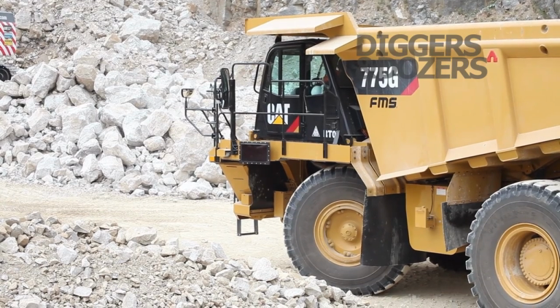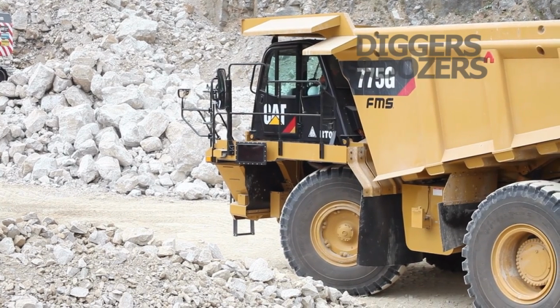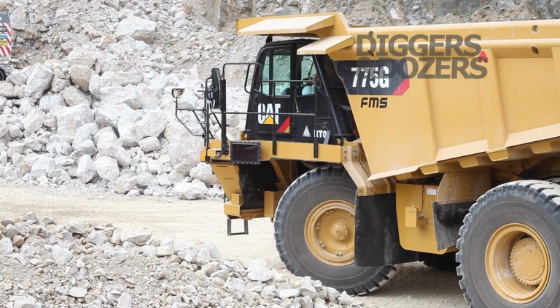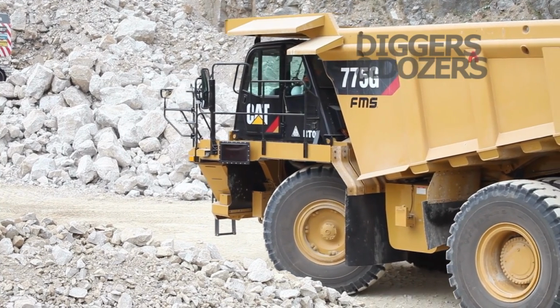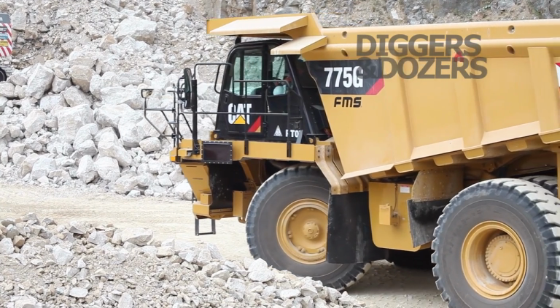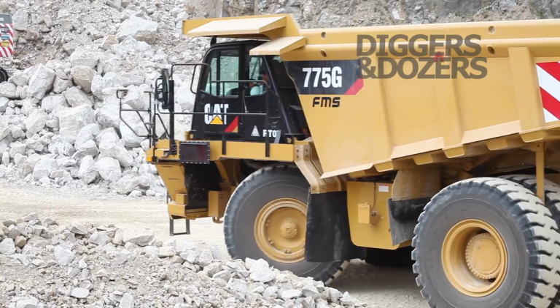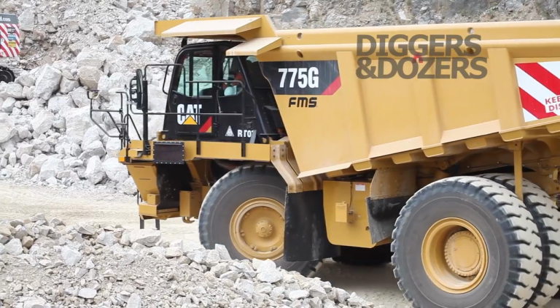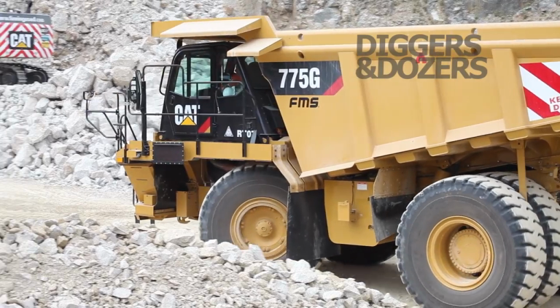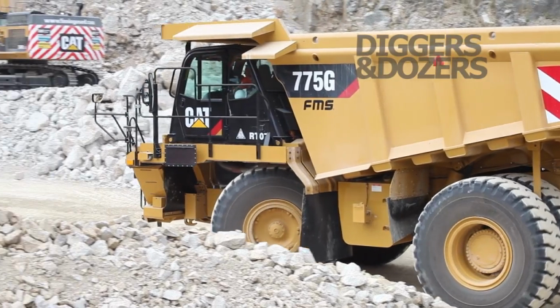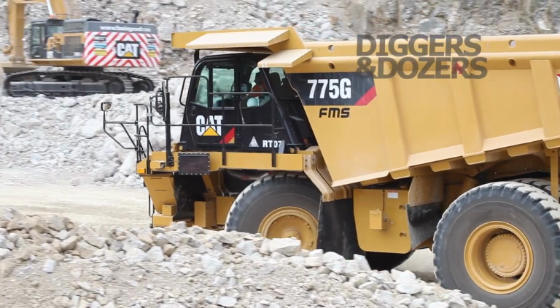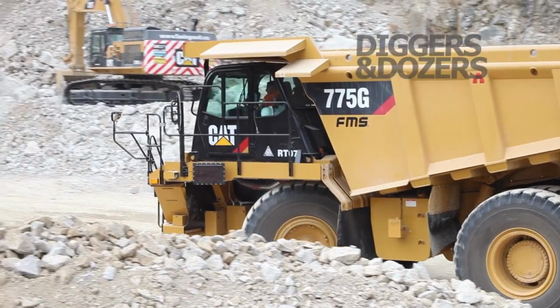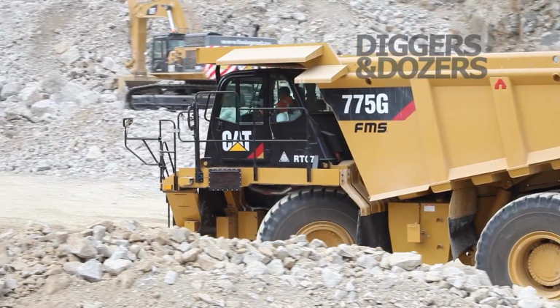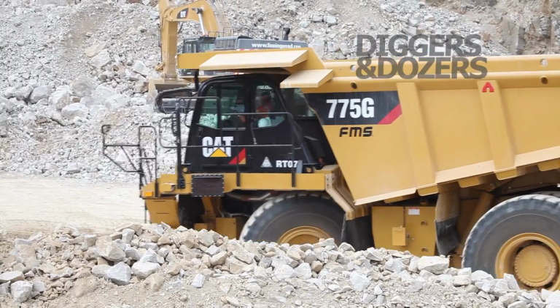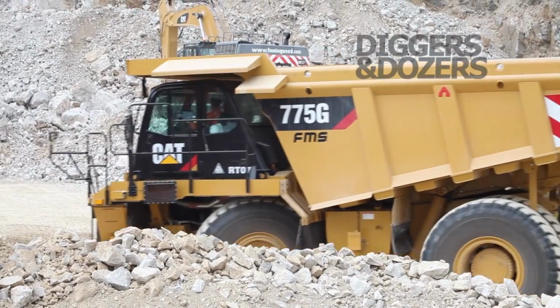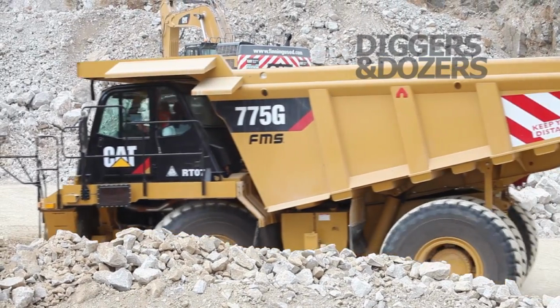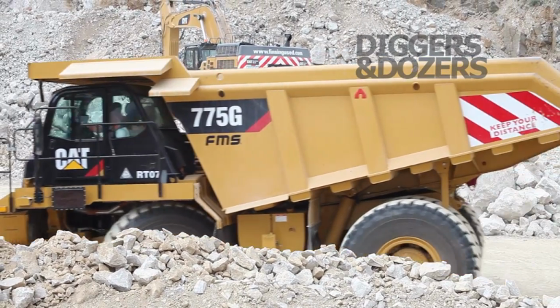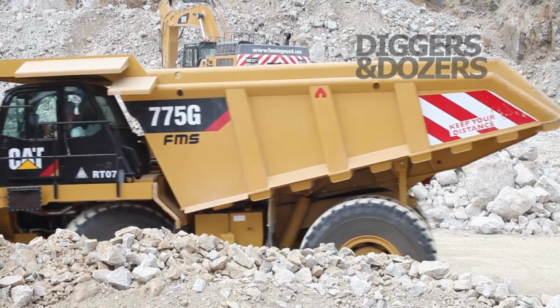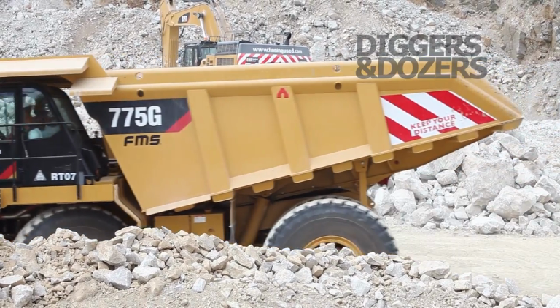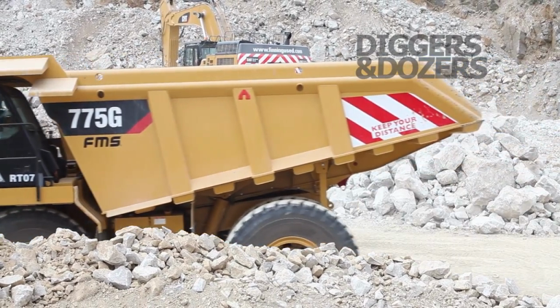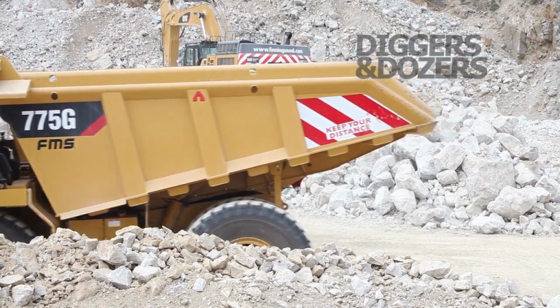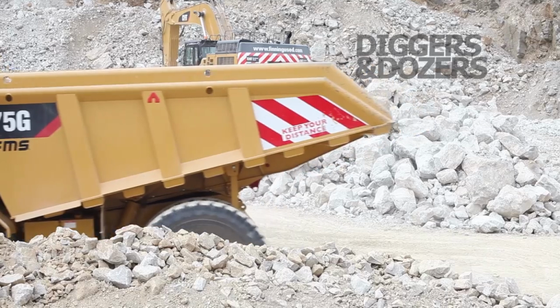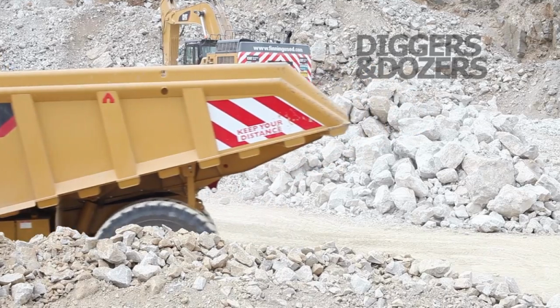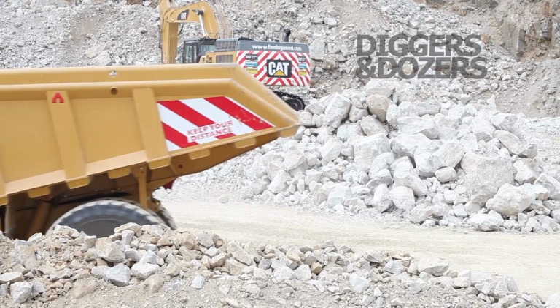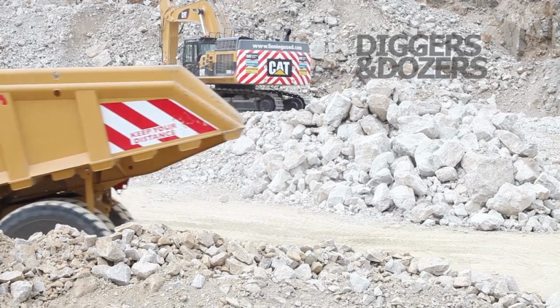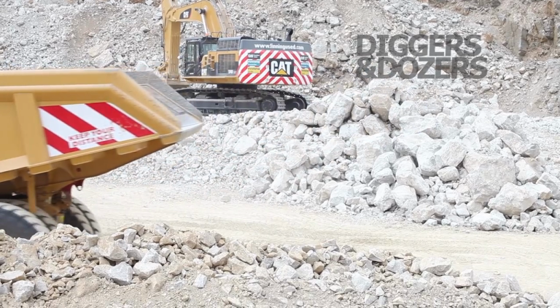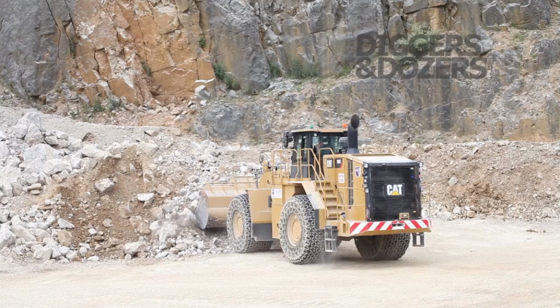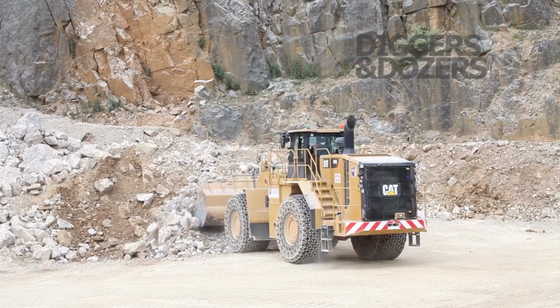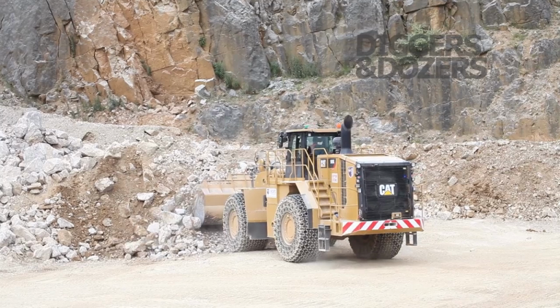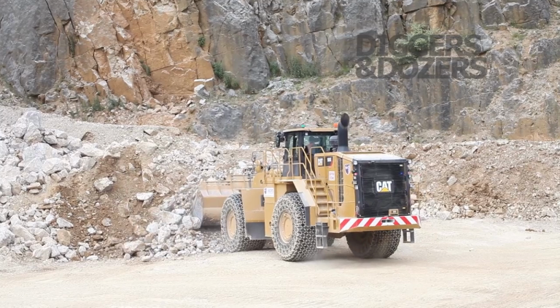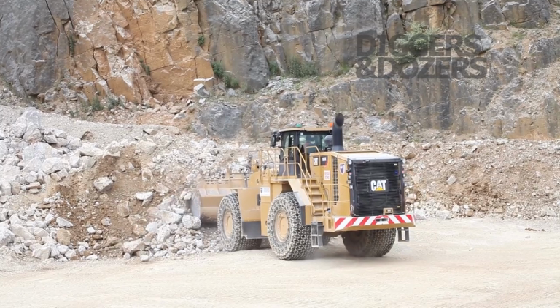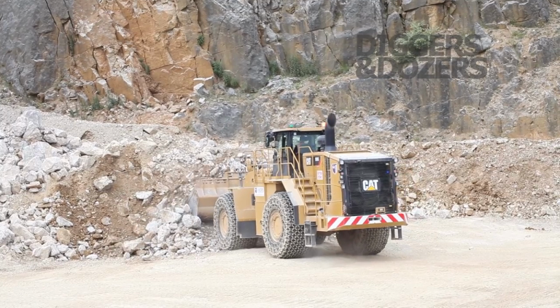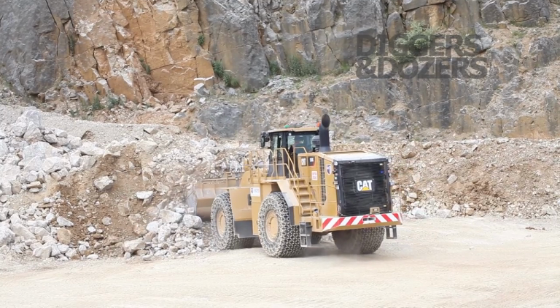So now our 988K is back at our base and we're ready to load our truck. The first thing you're going to notice here is that our 988K is going to use that bucket to spot the truck.